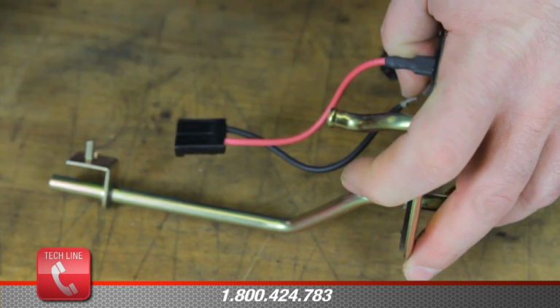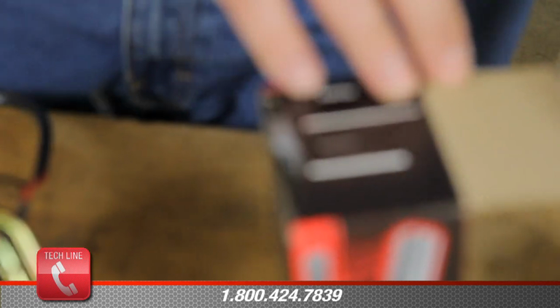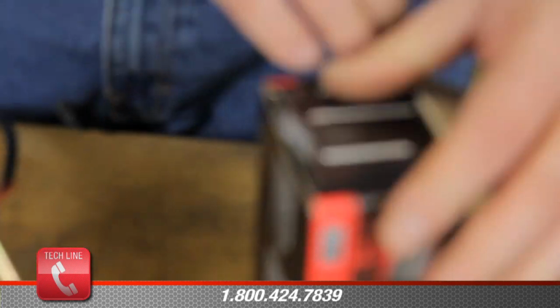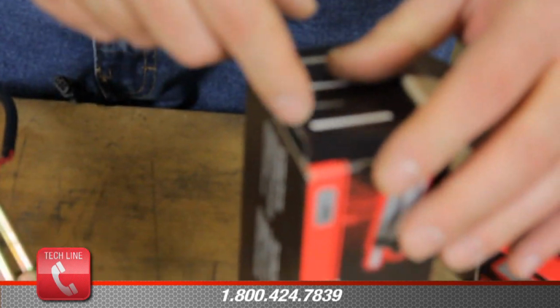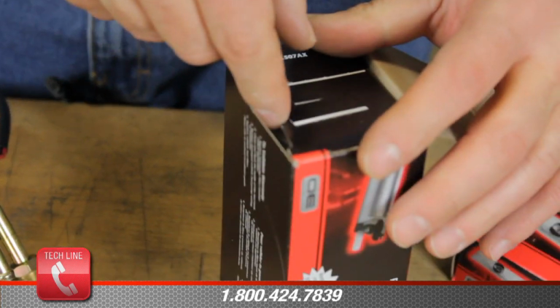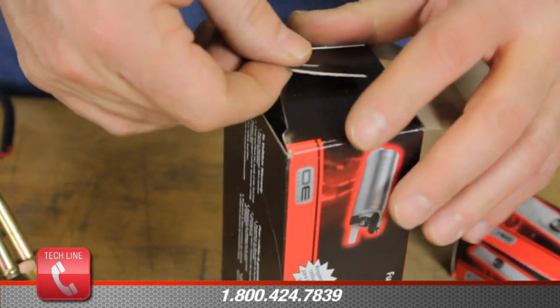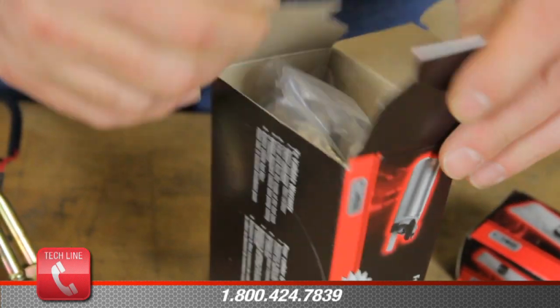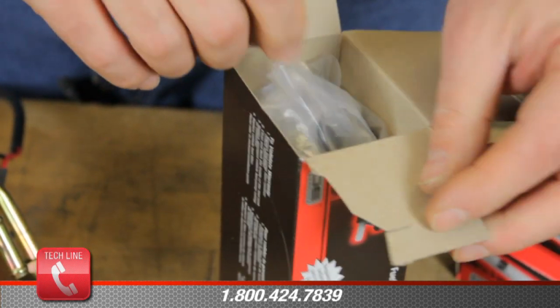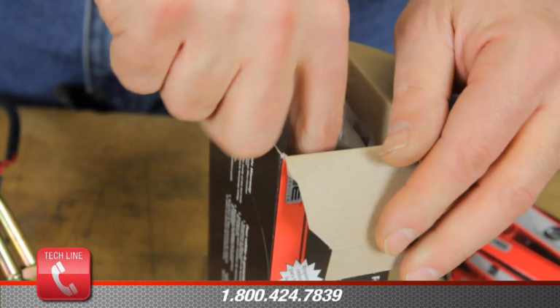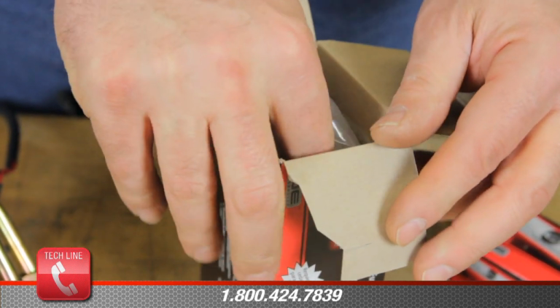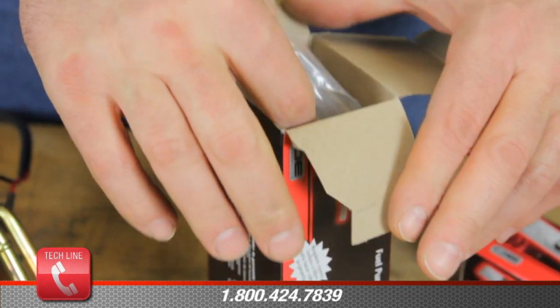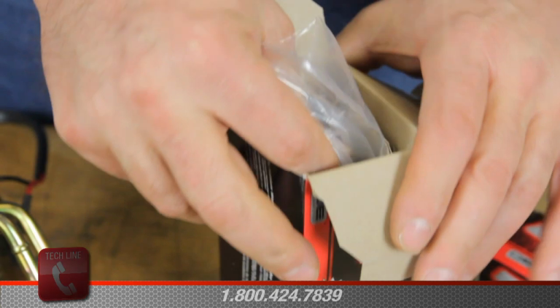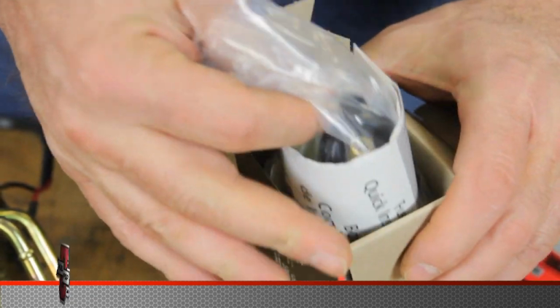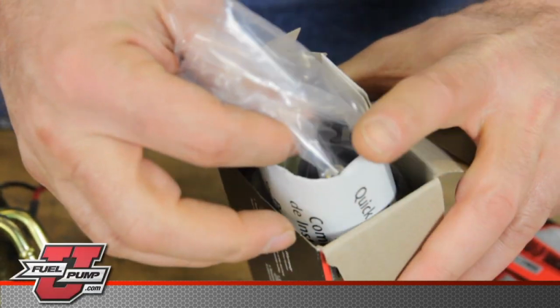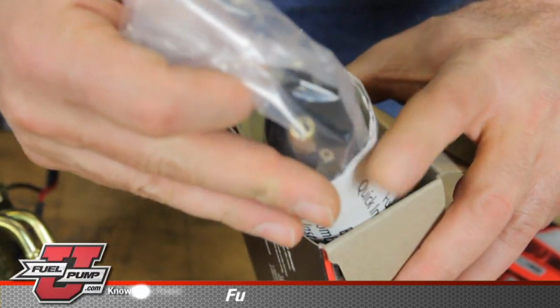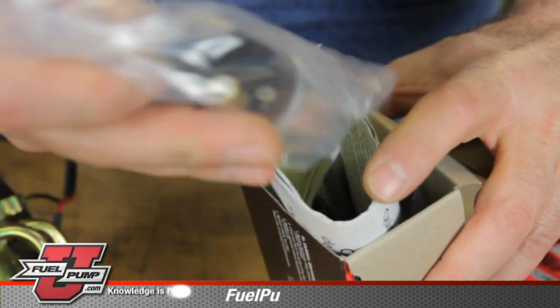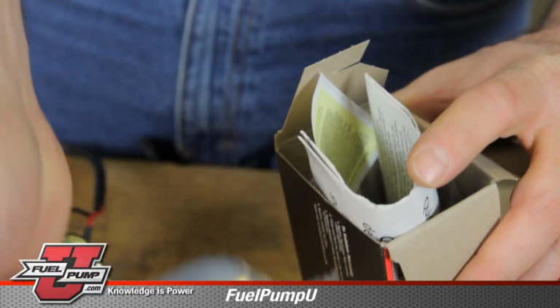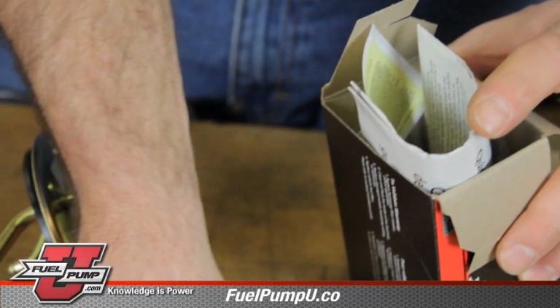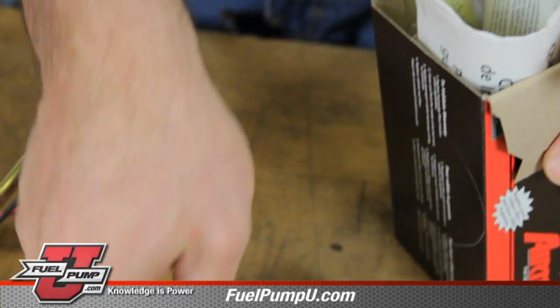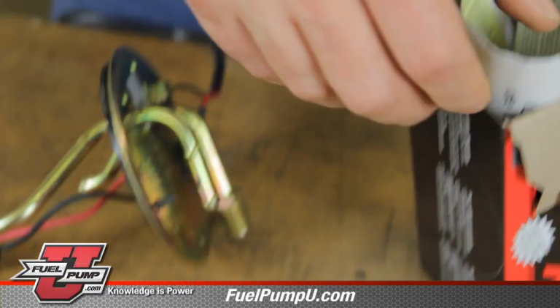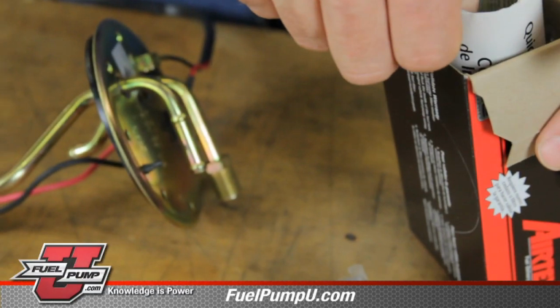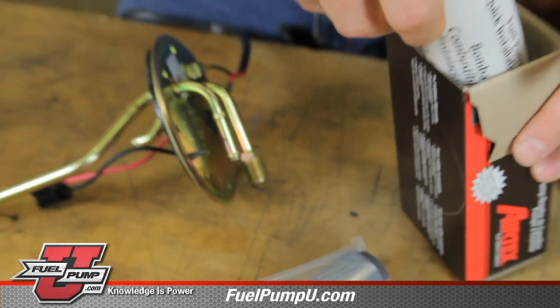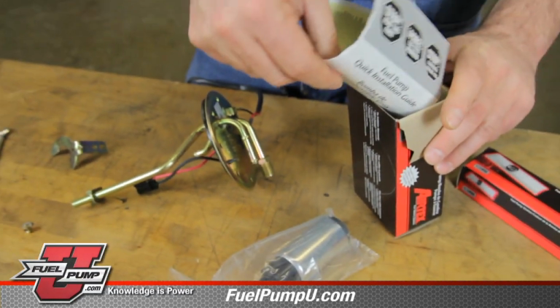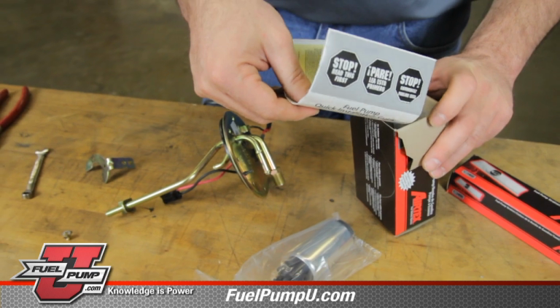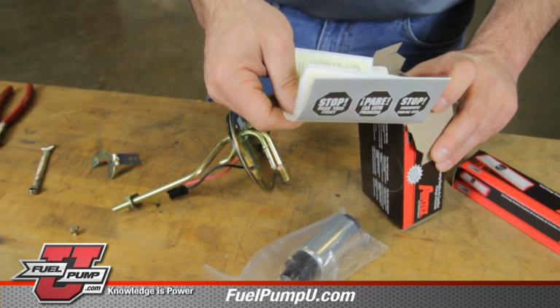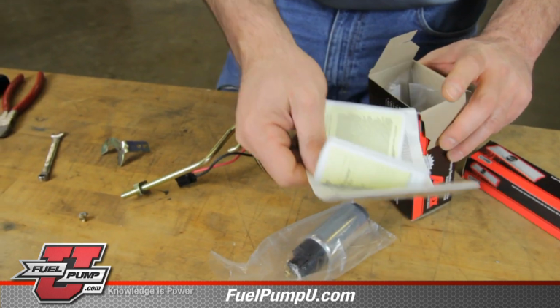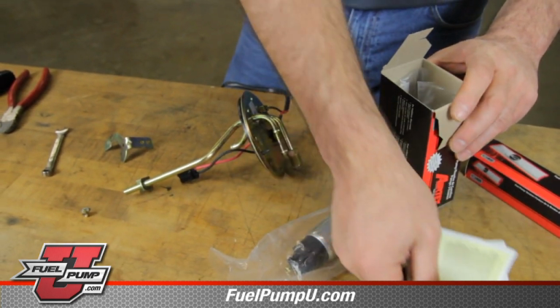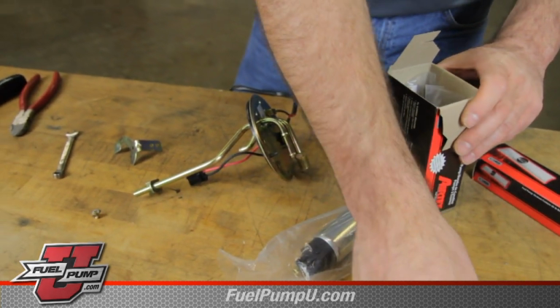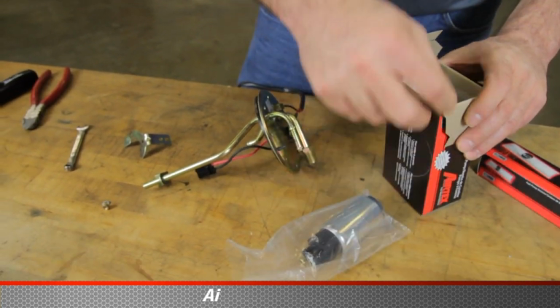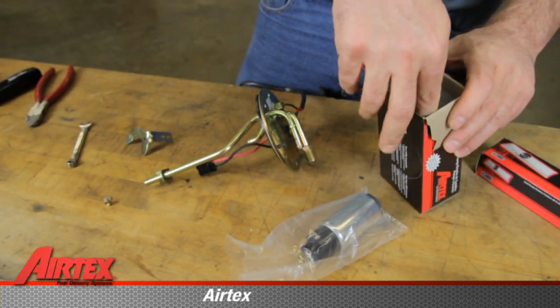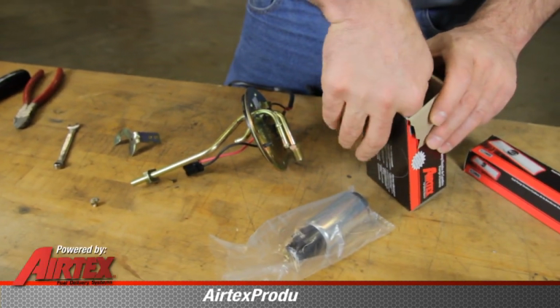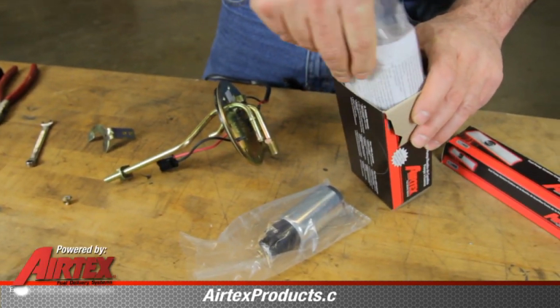Now we'll take the new AirTex fuel pump and remove it from the packaging. In the box we have the pump, instruction sheets, and an installation kit.